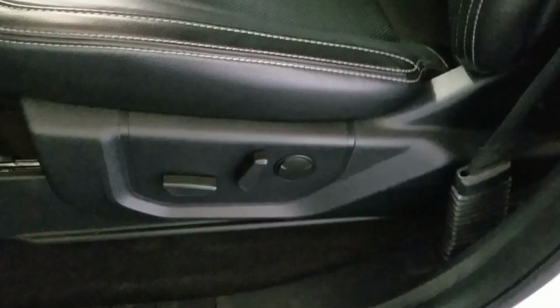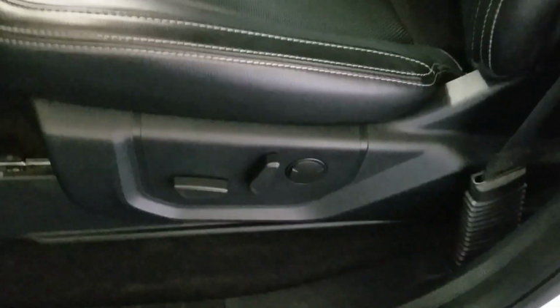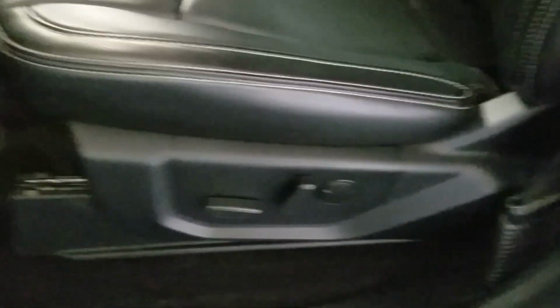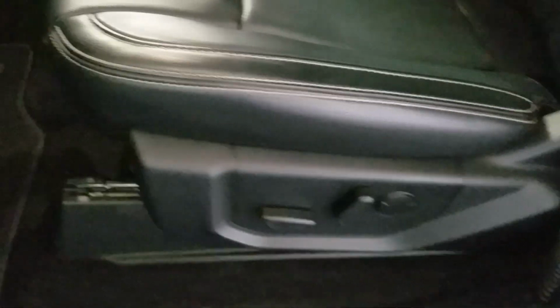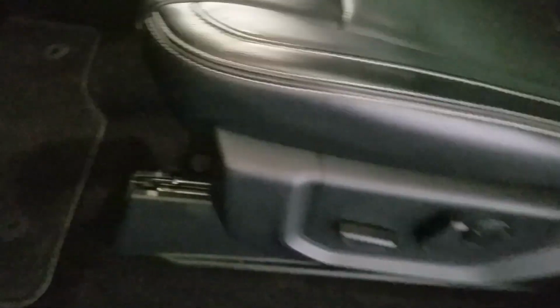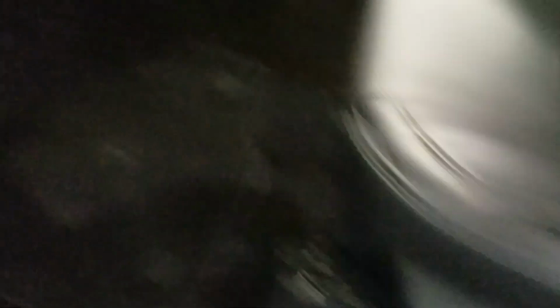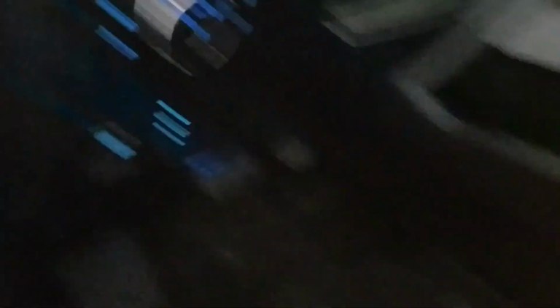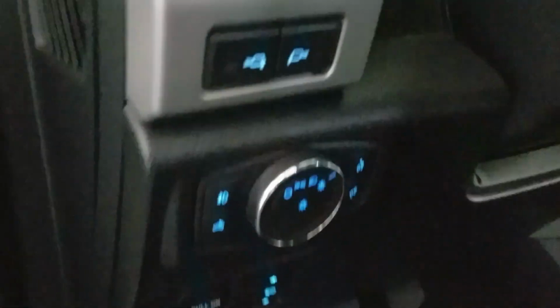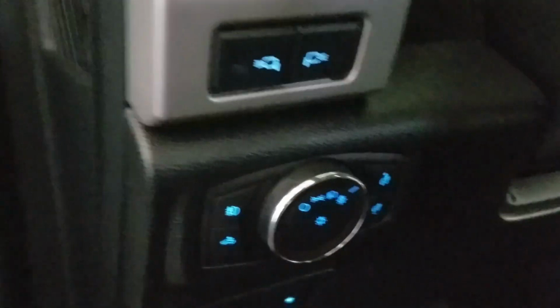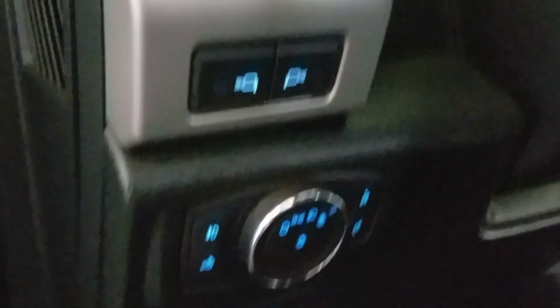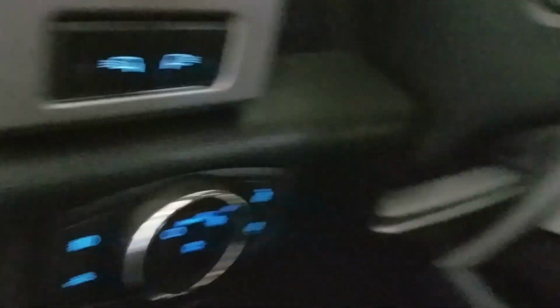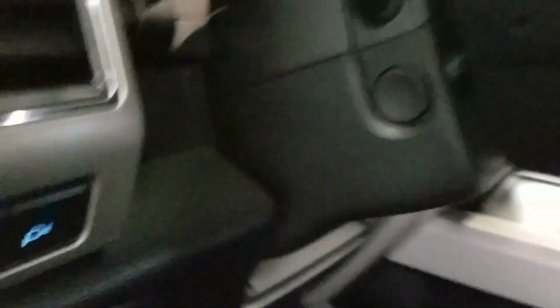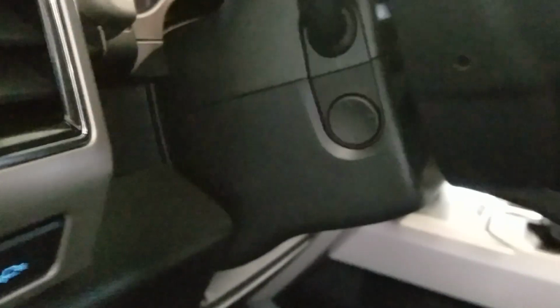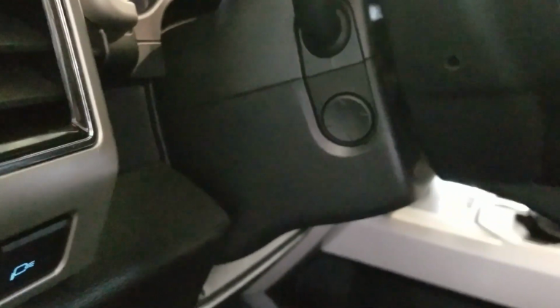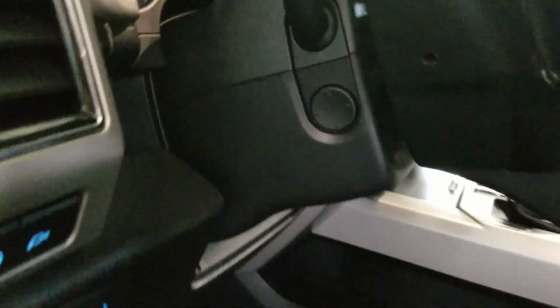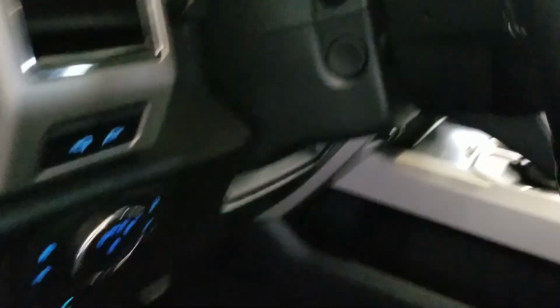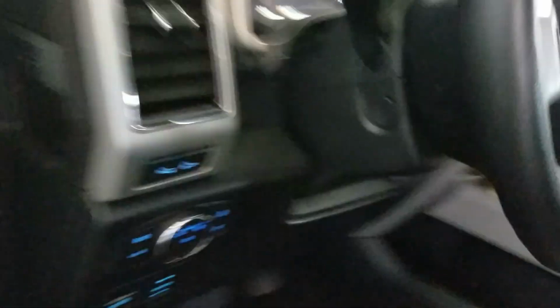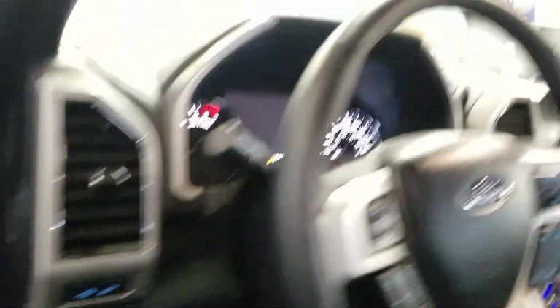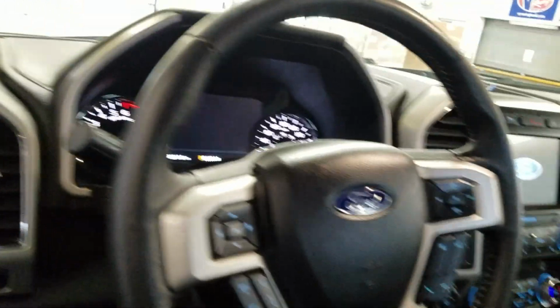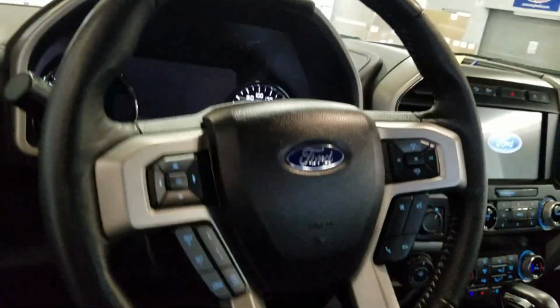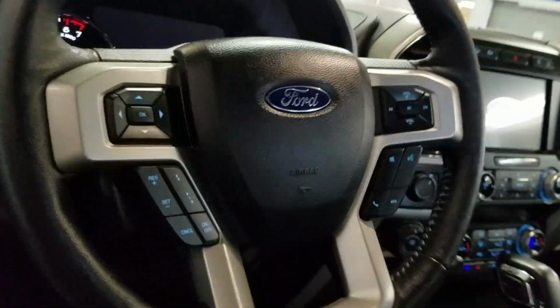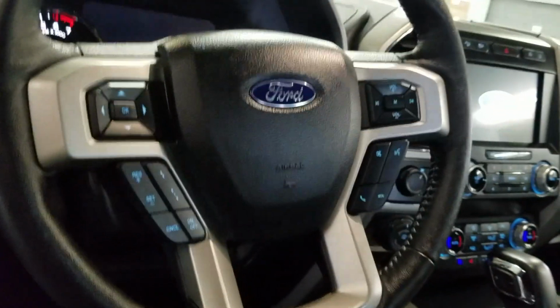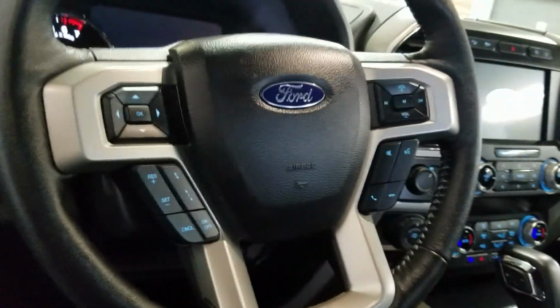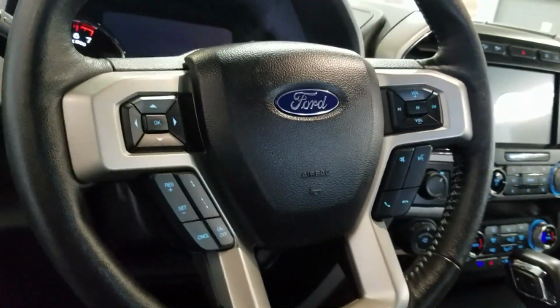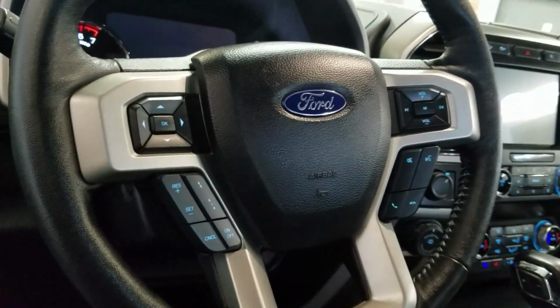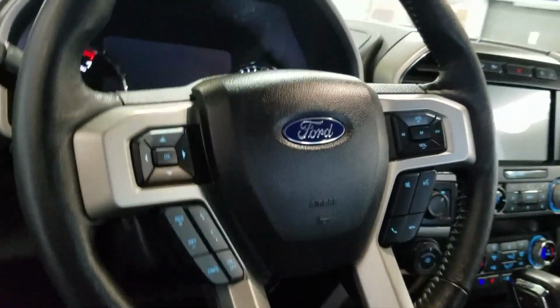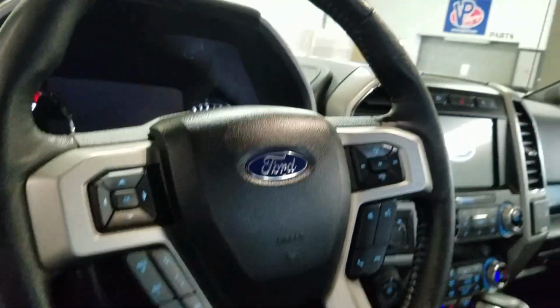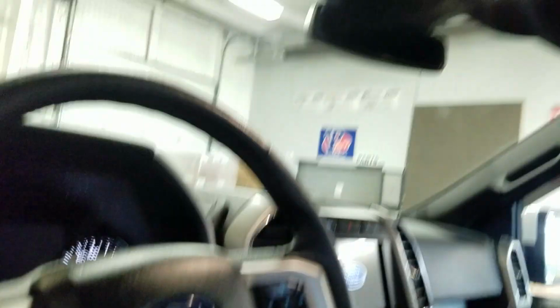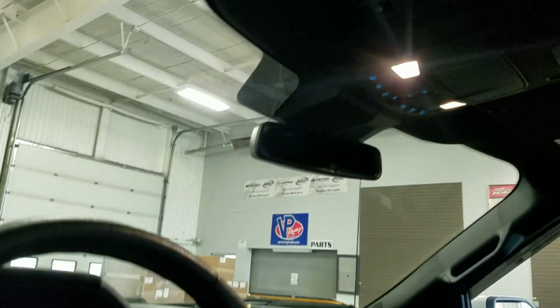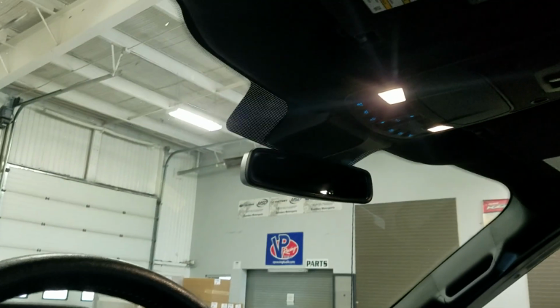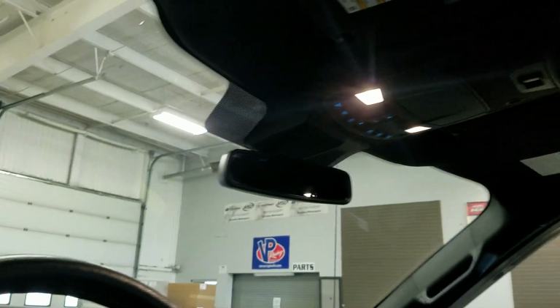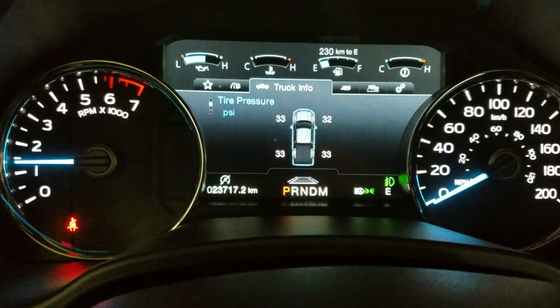Over the steering column we have our automatic lamp settings as well as a tilt steering wheel with cruise control options on the left and media hands-free options on the right, along with the rear view mirror and cabin lighting controls.